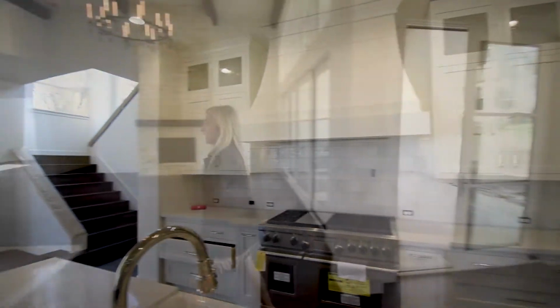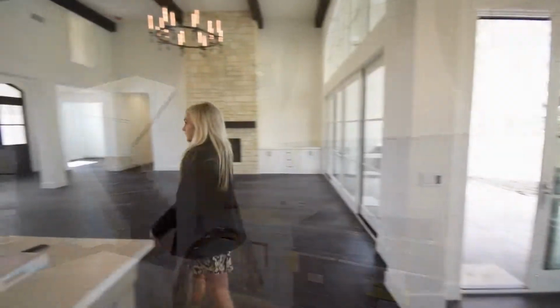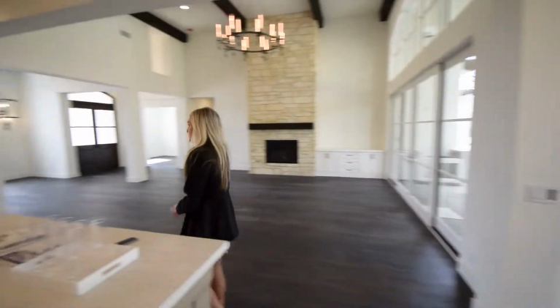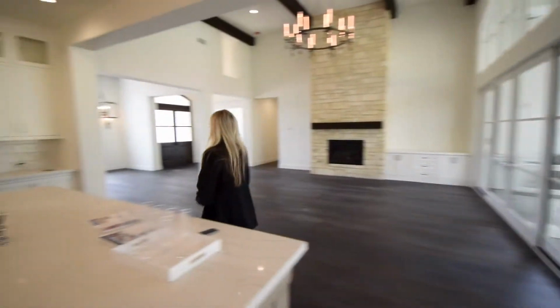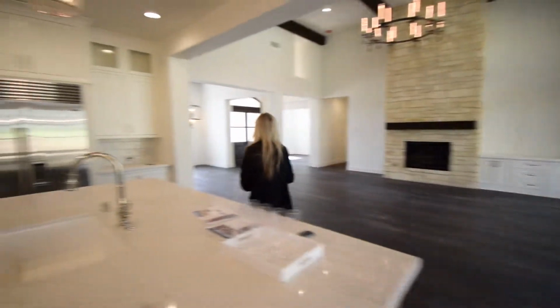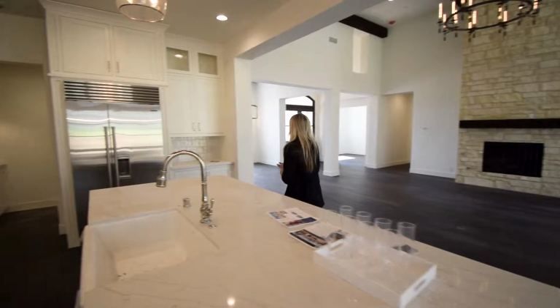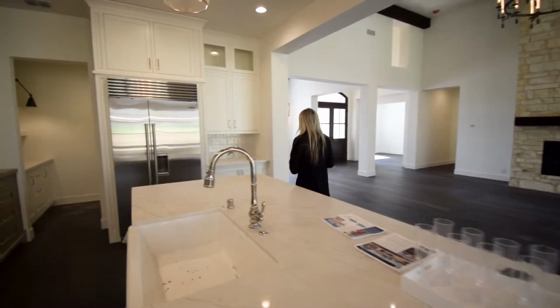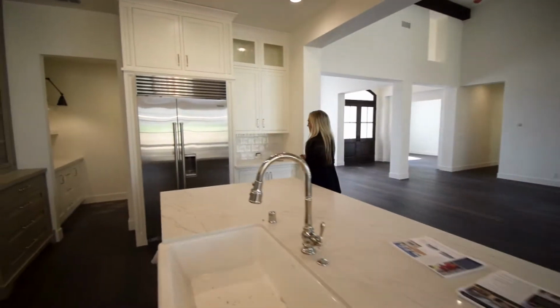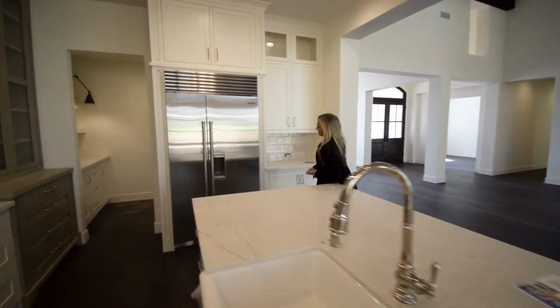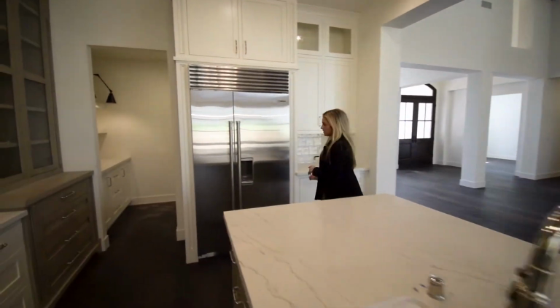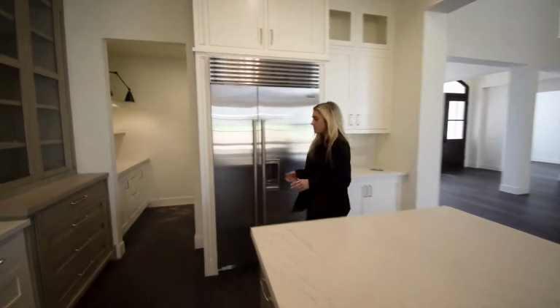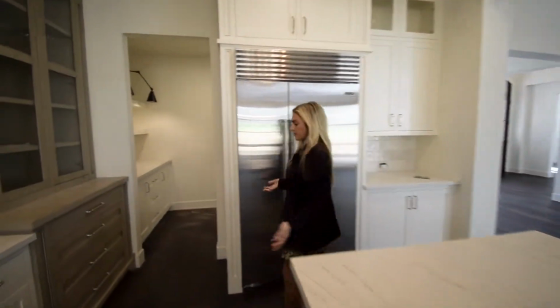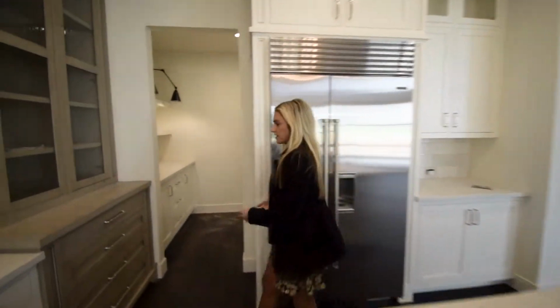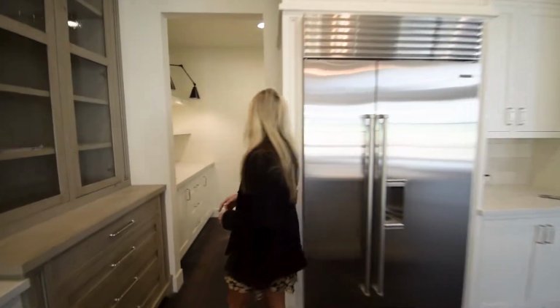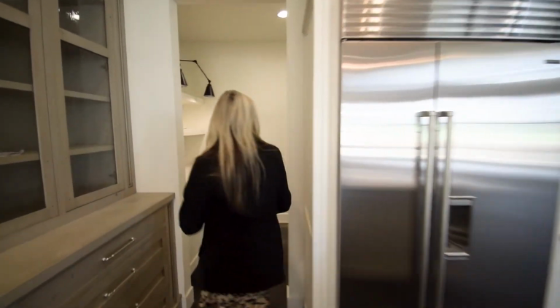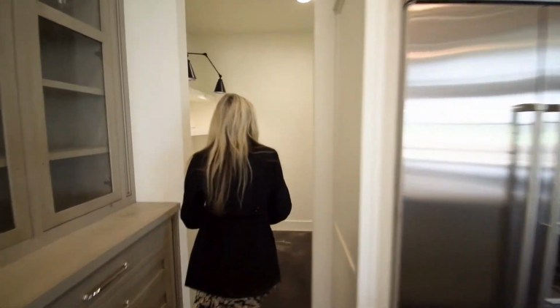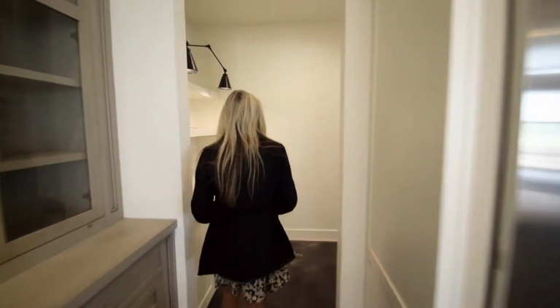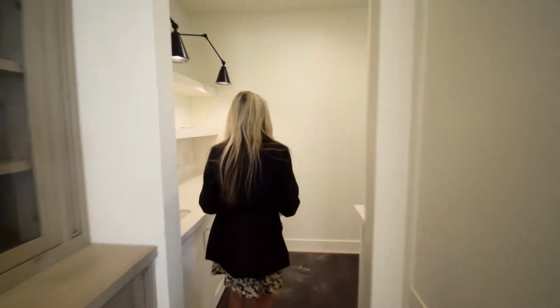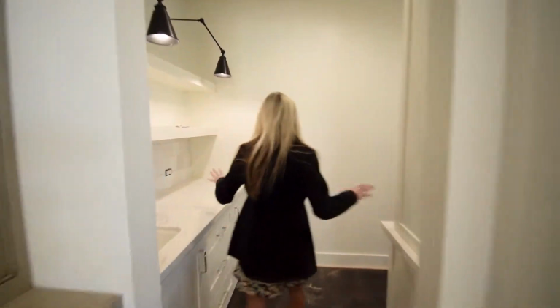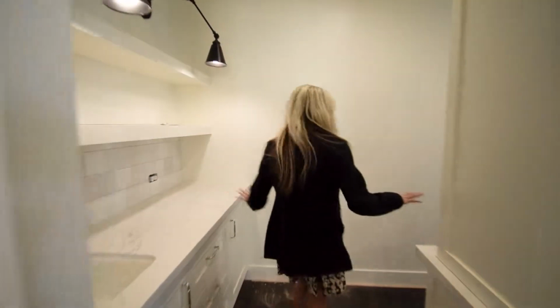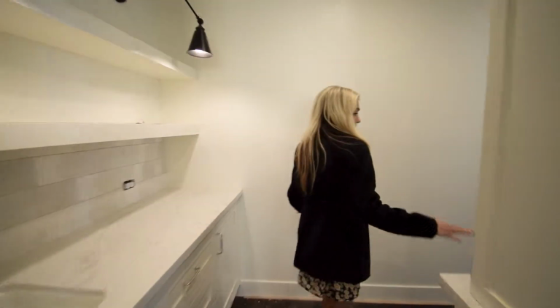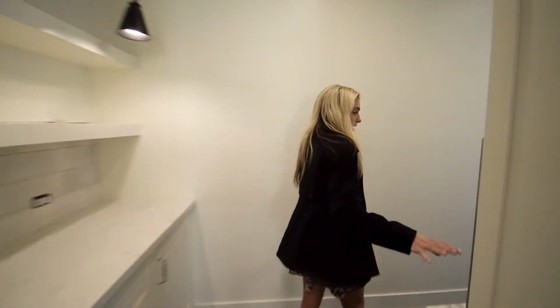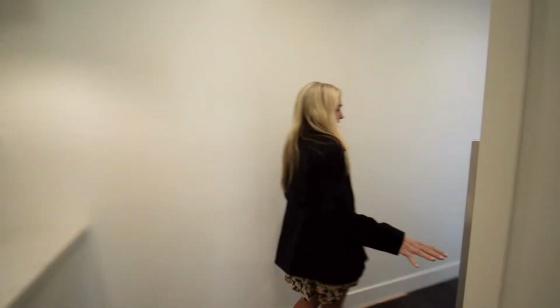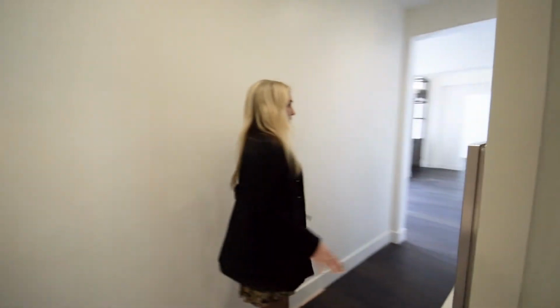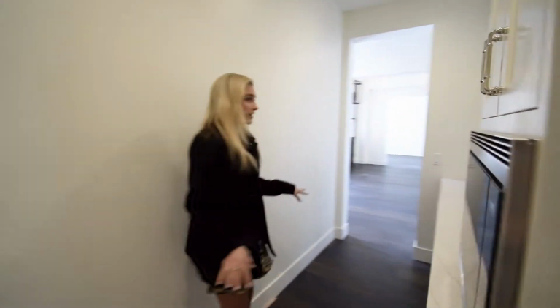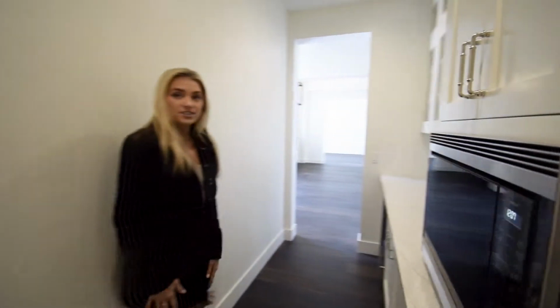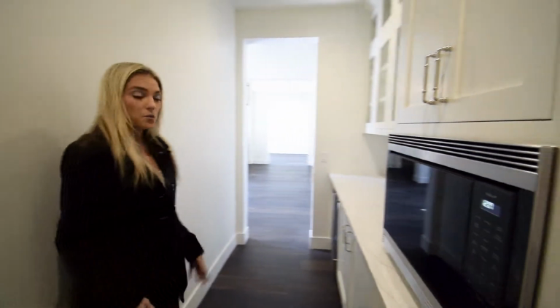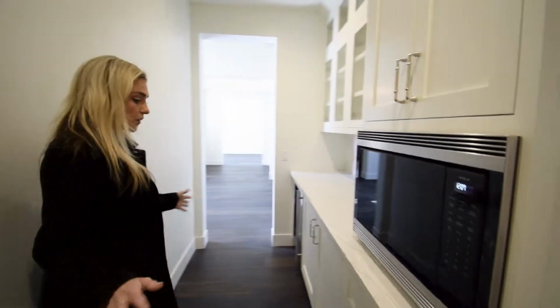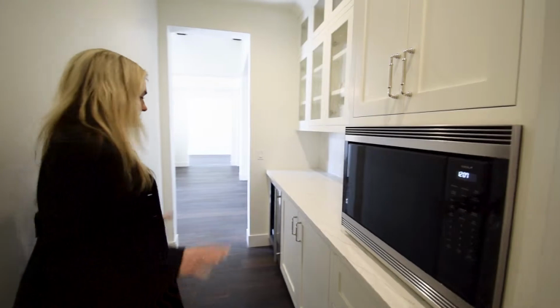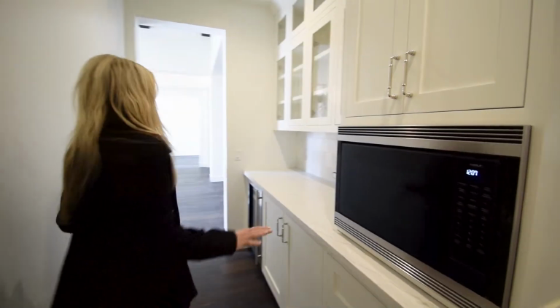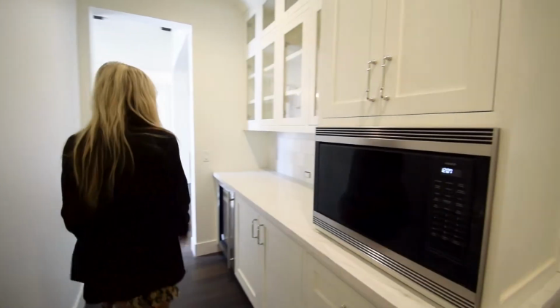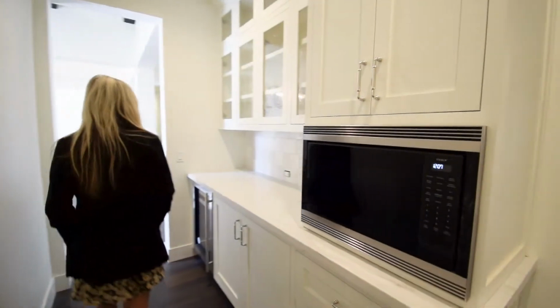Something also really unique about this one is we have a butler's pantry. This is perfect for people who like to entertain and keep things organized. You have your microwave, your wine fridge, more storage — lots of storage in this house, which is really great.